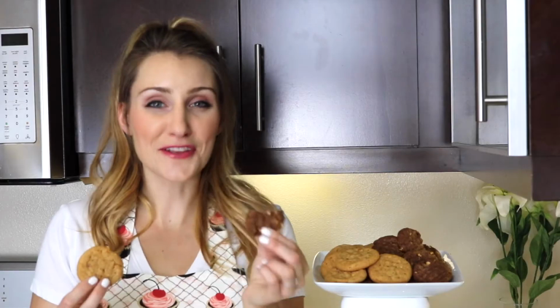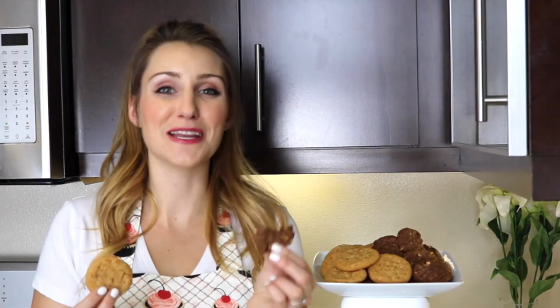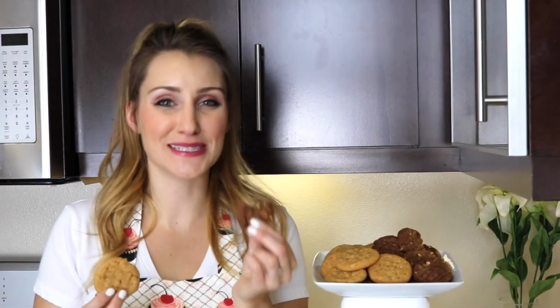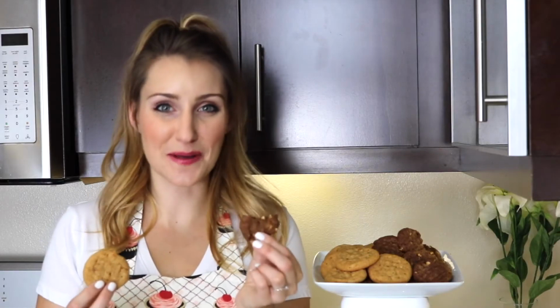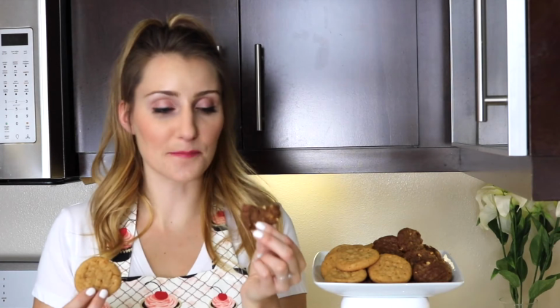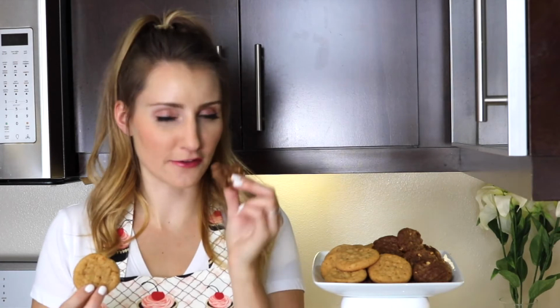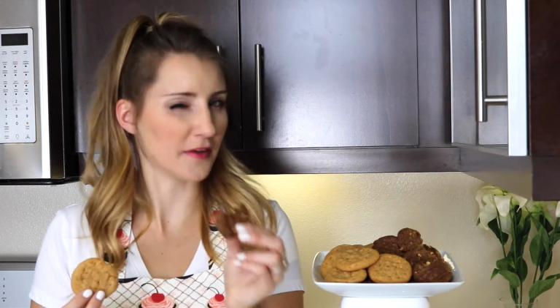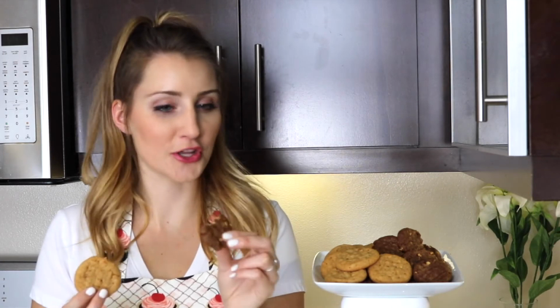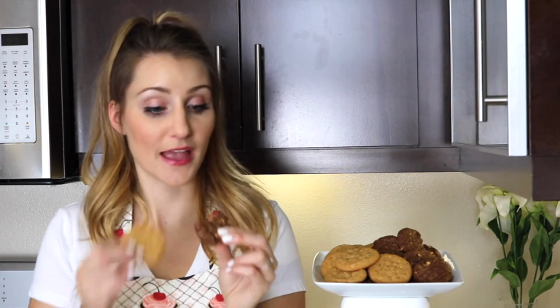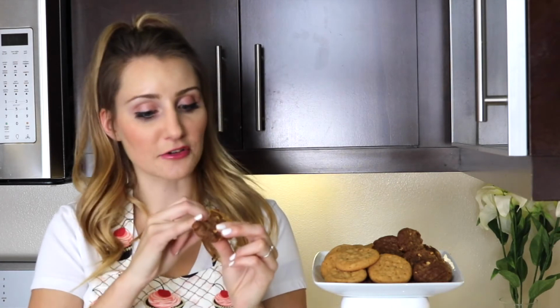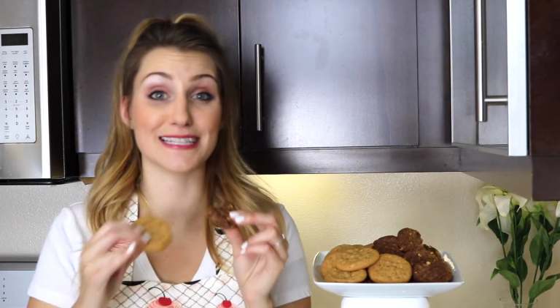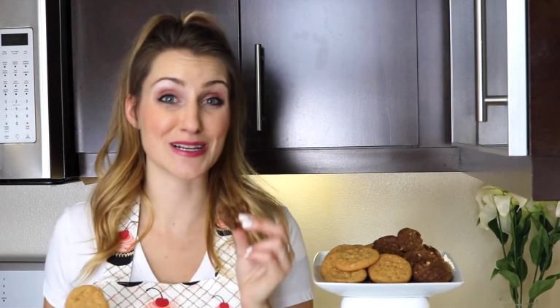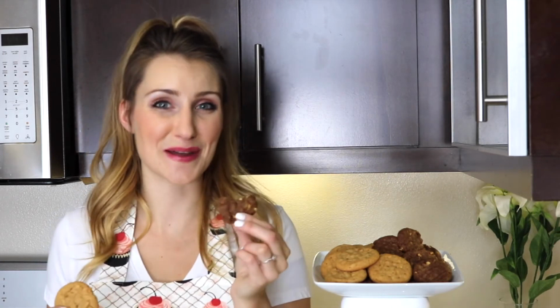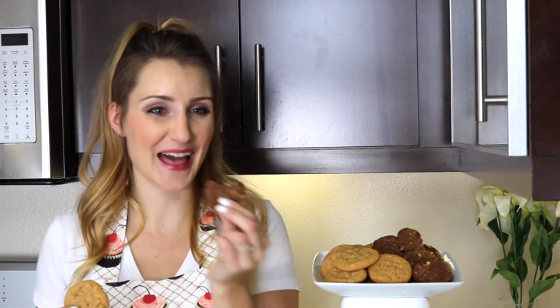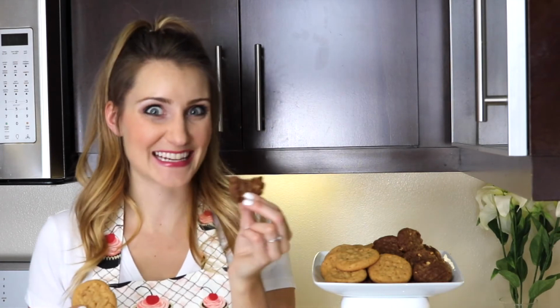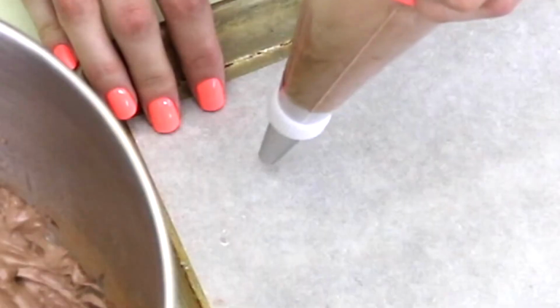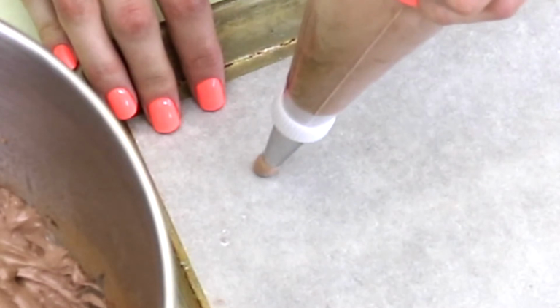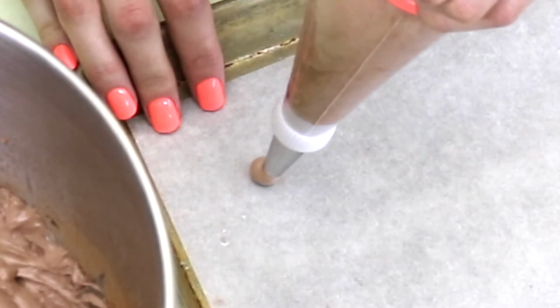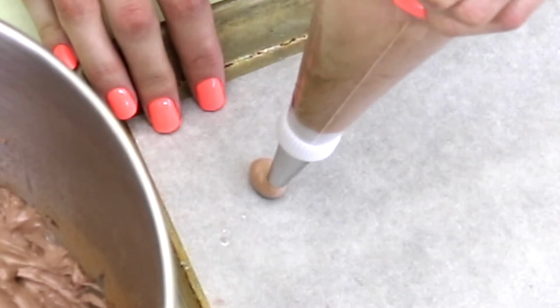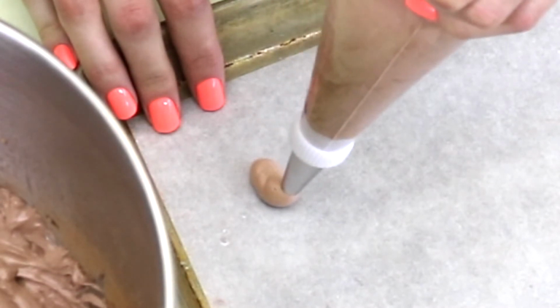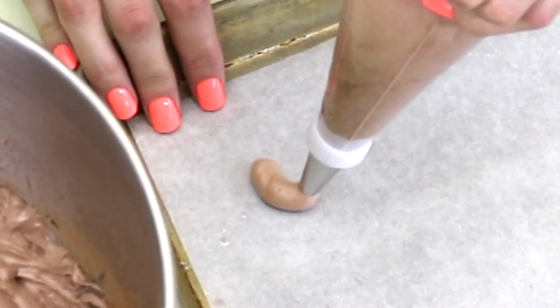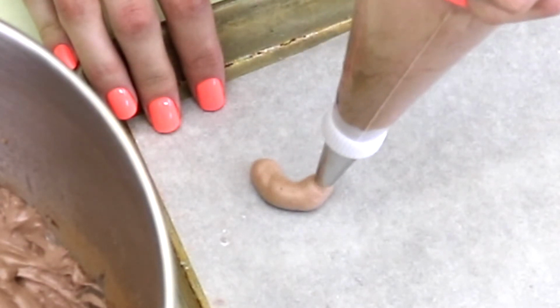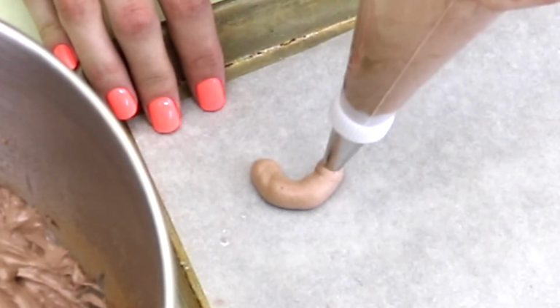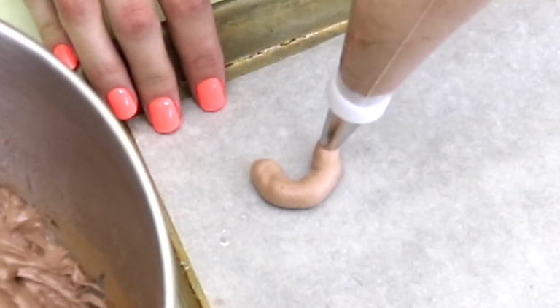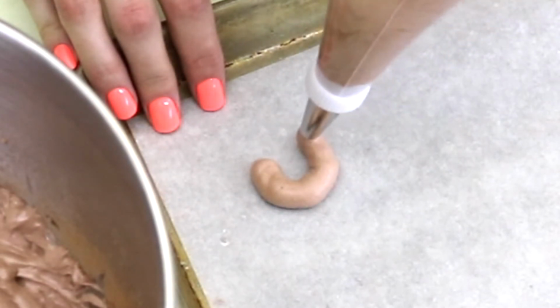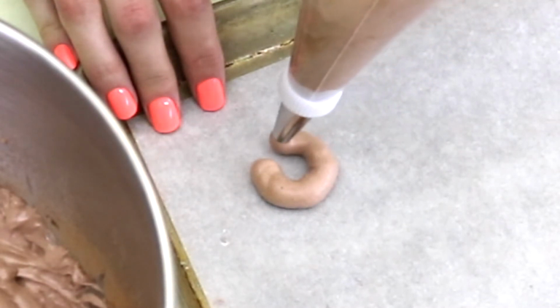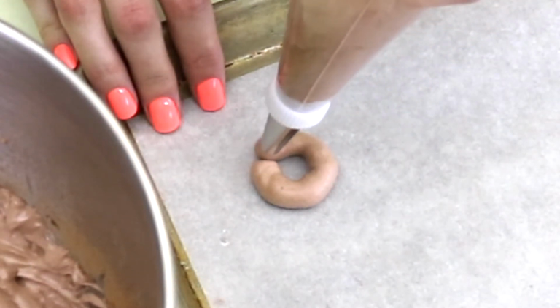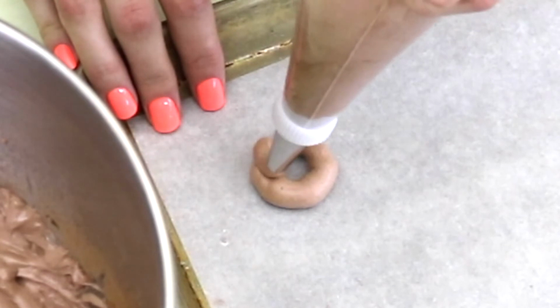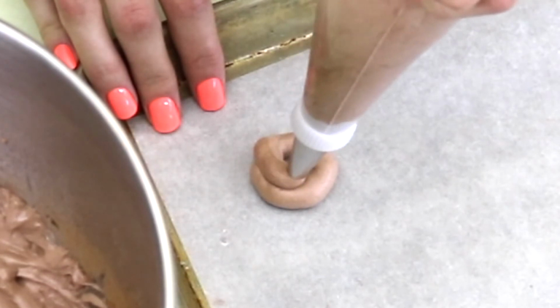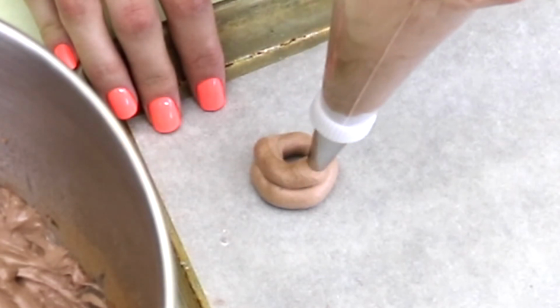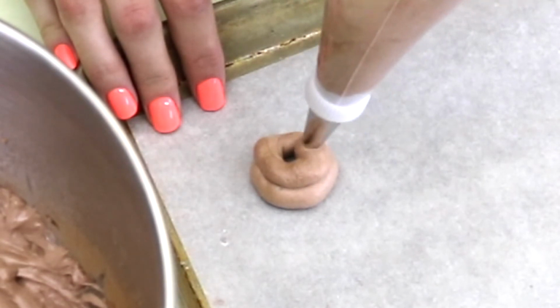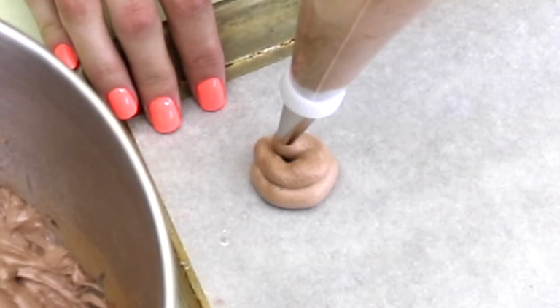I feel like I'm eating a Reese's Peanut Butter Cup, but in the form of a cookie. And you got the crunchy because I use crunchy peanut butter too. Start putting a little bit of pressure and make a circle about the size of a quarter, and then you're going to do another circle on top.